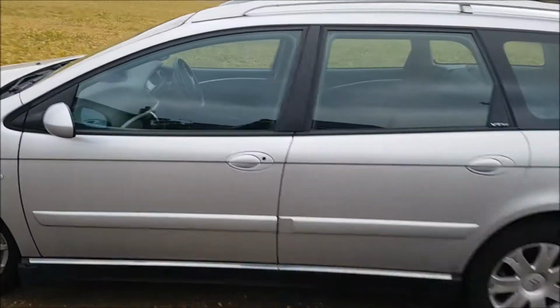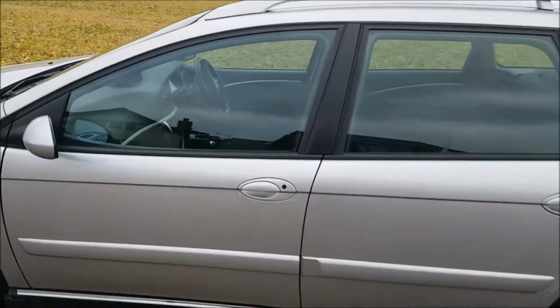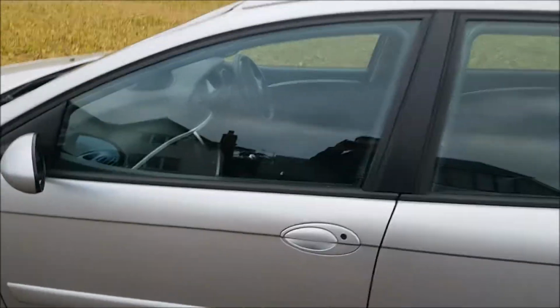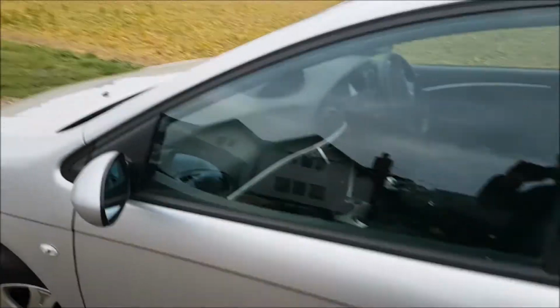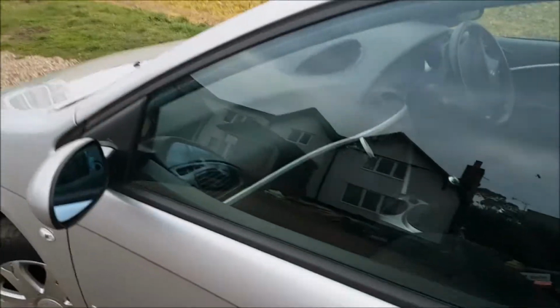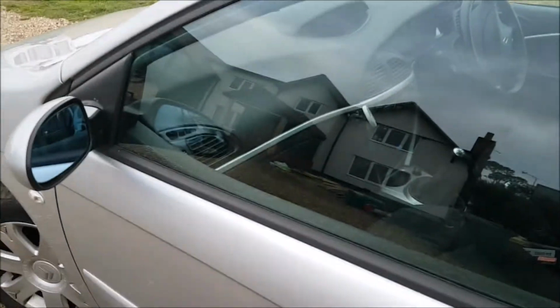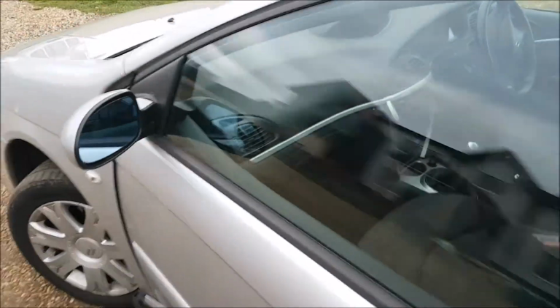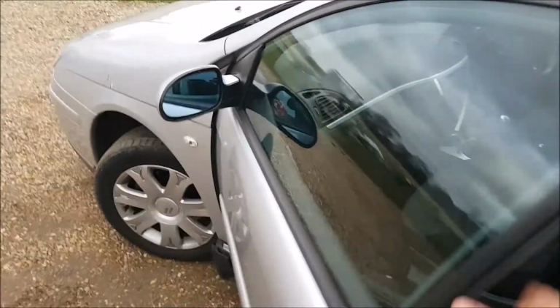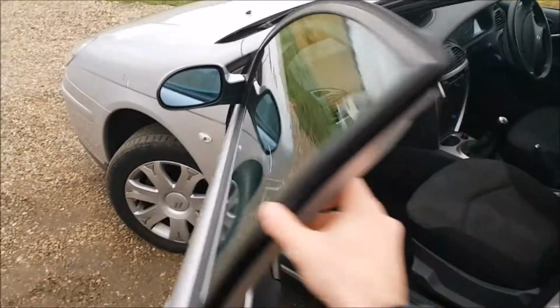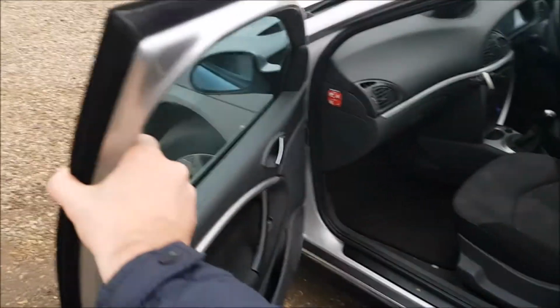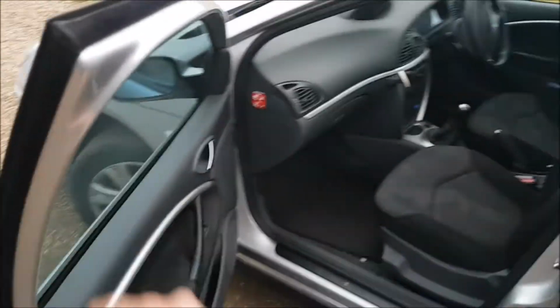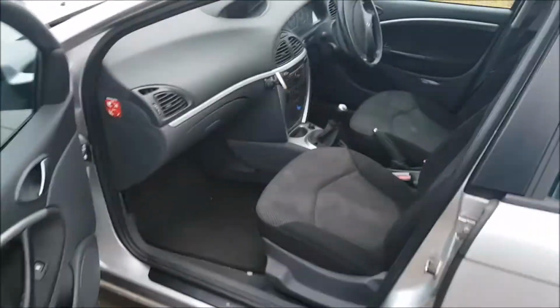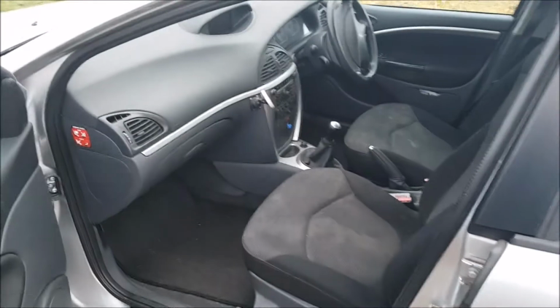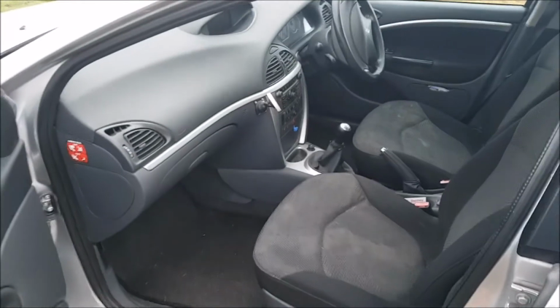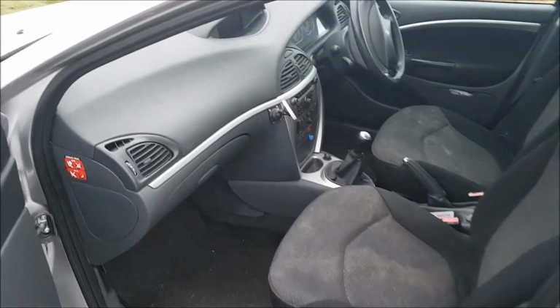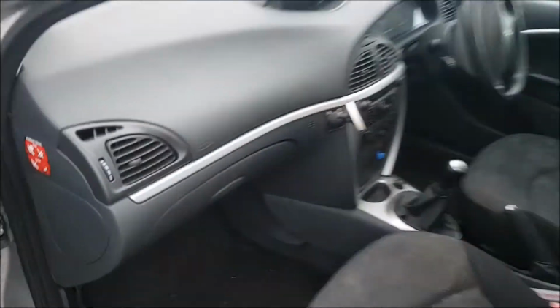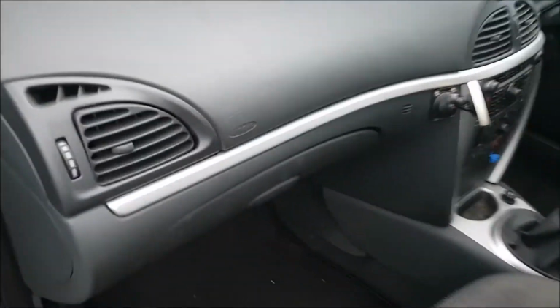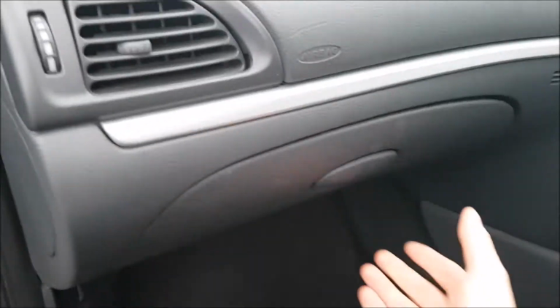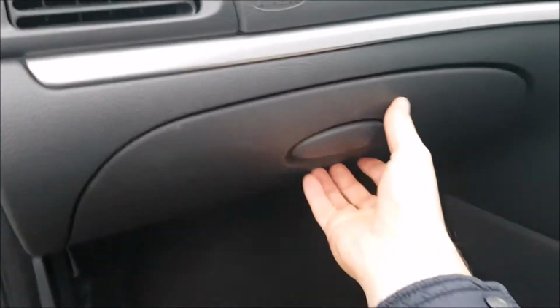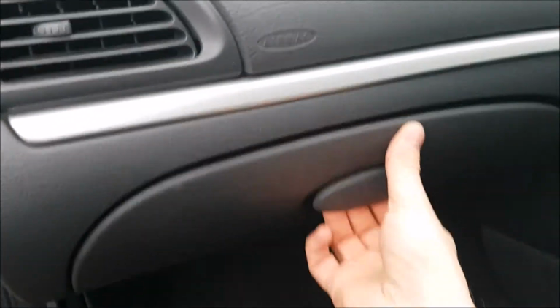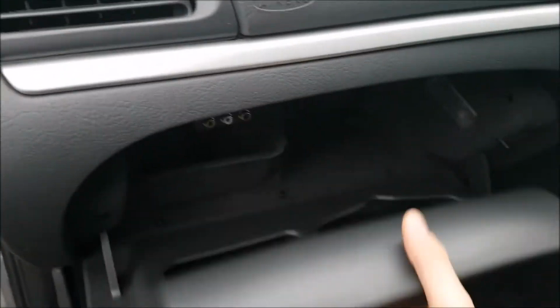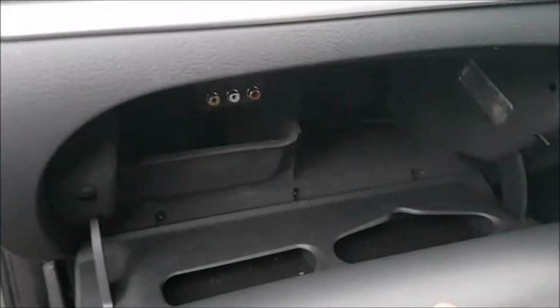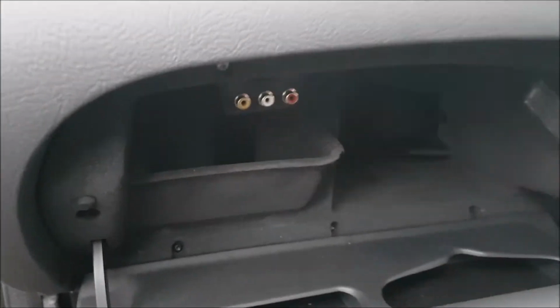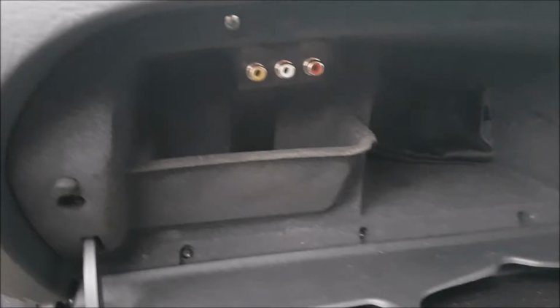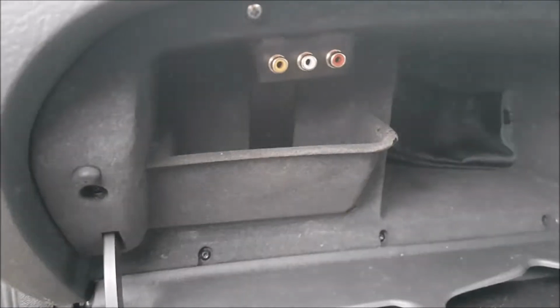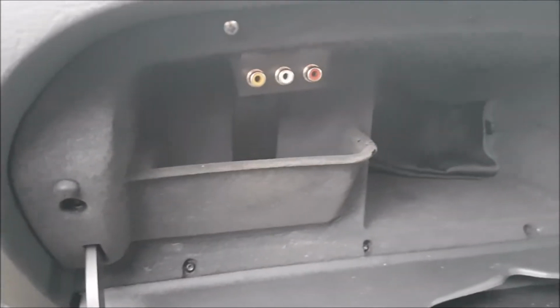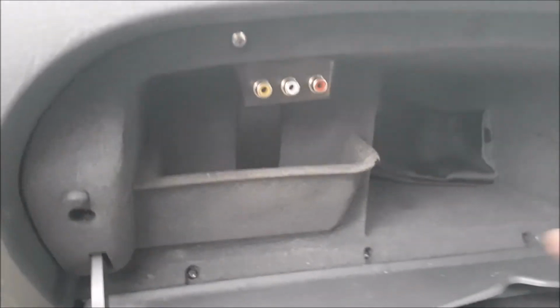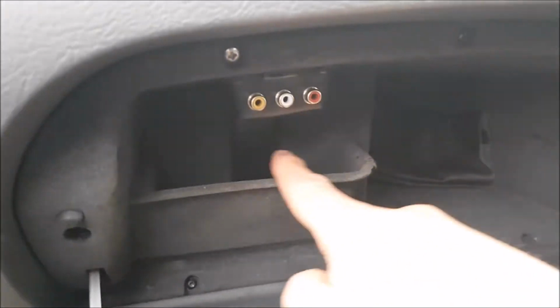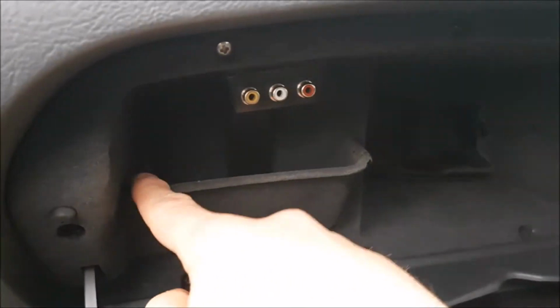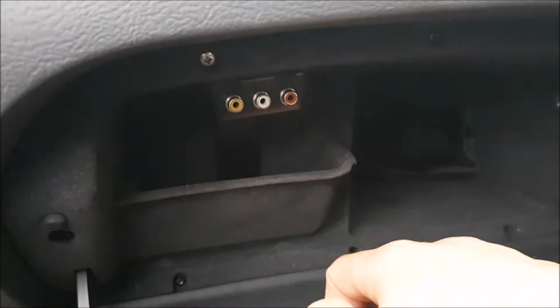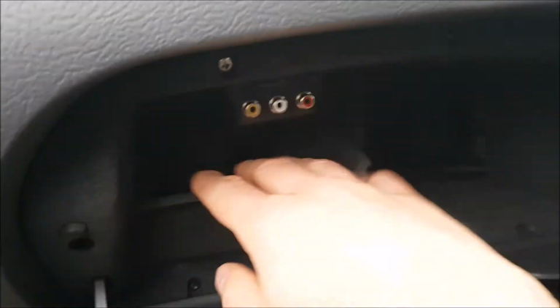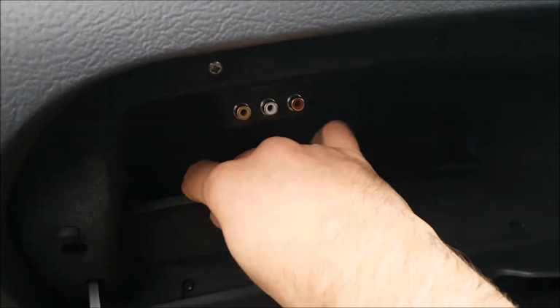So if you just come over to the left hand side of the vehicle — or passenger side of the vehicle in this instance — it should look something like that. Open up the glove box, and that actually exposes this pocket here.